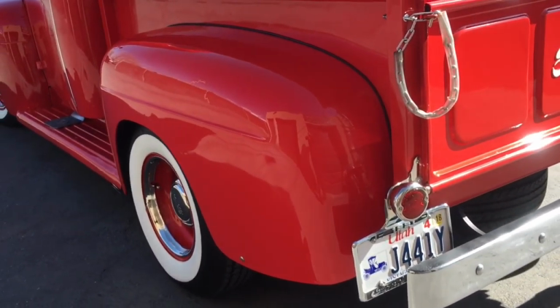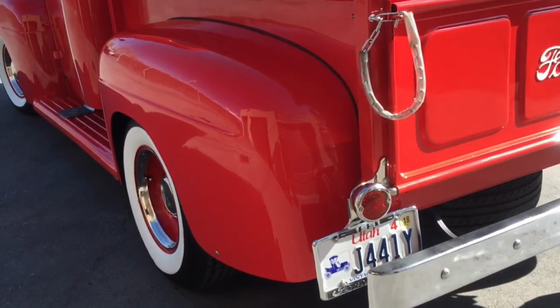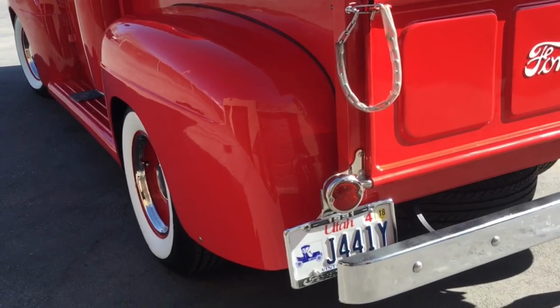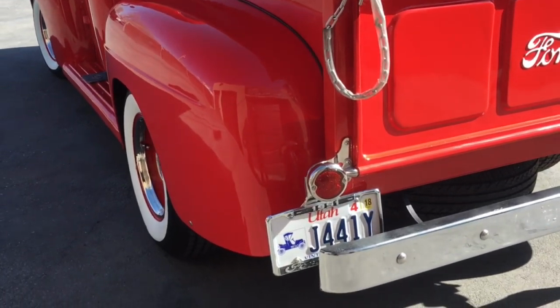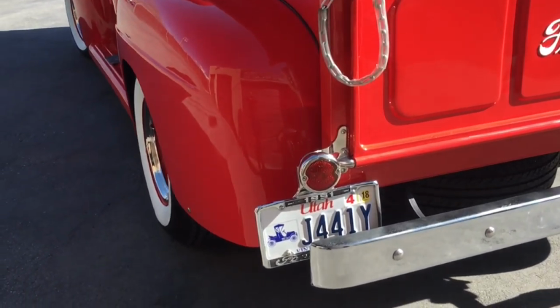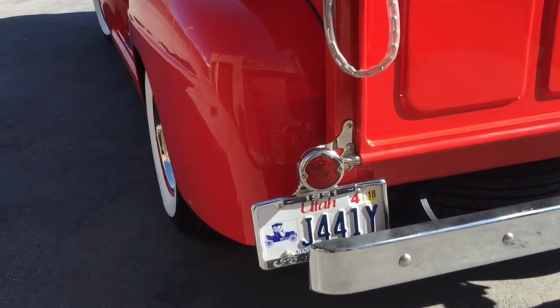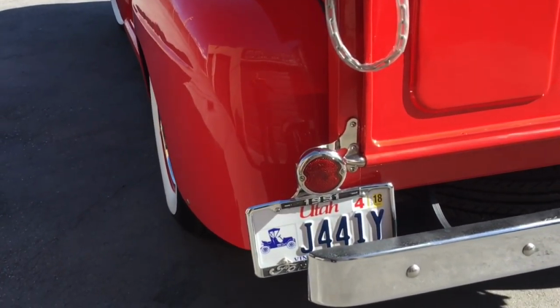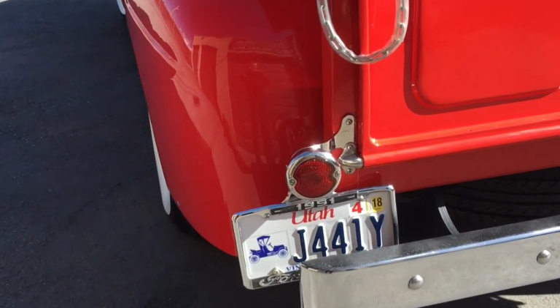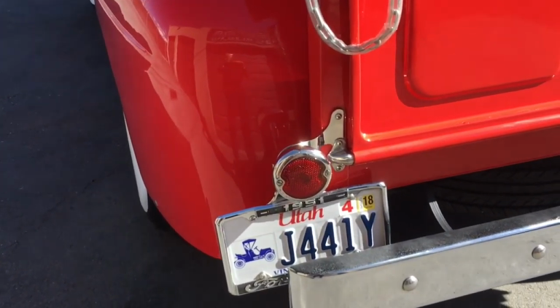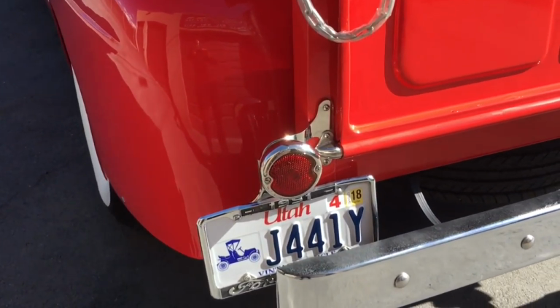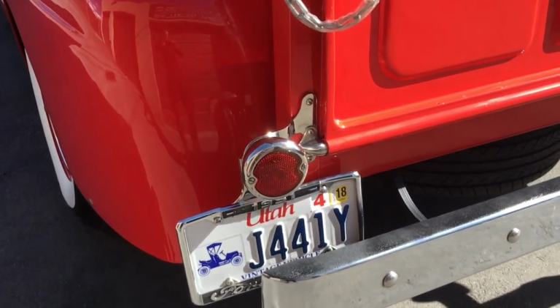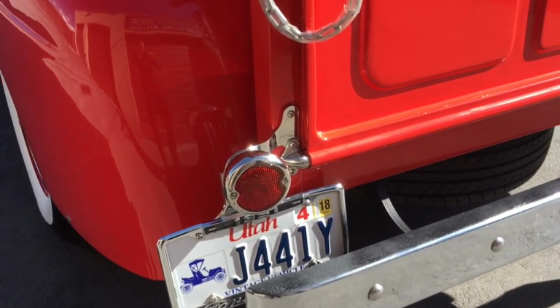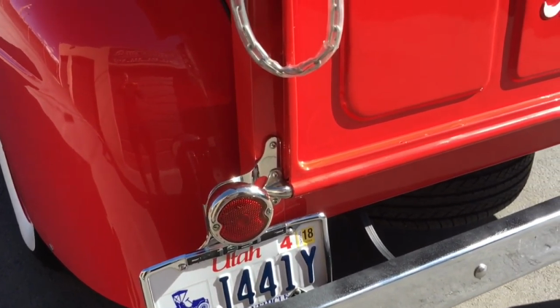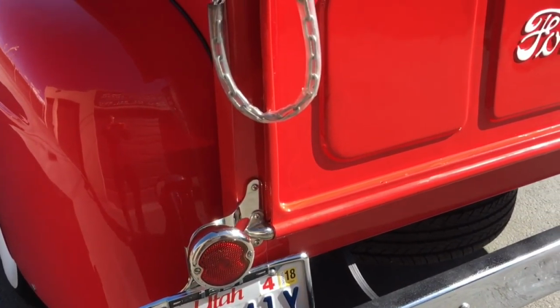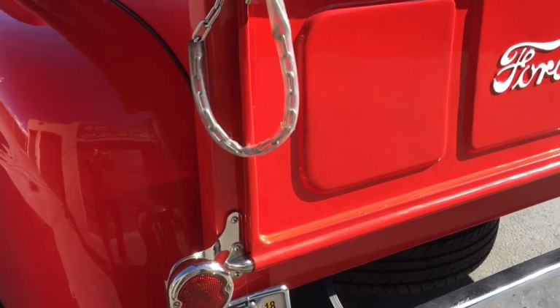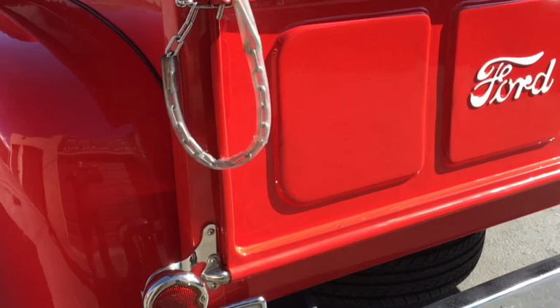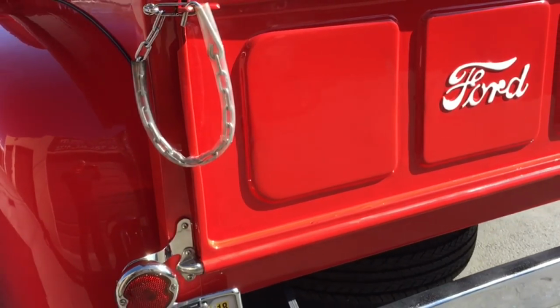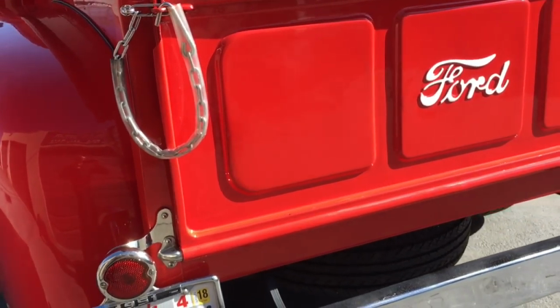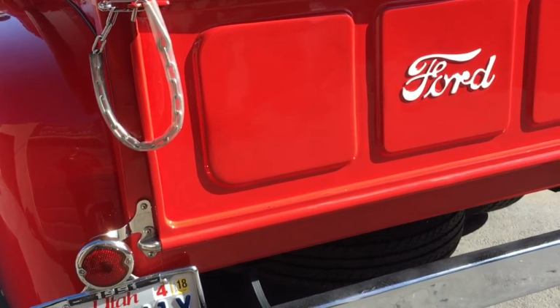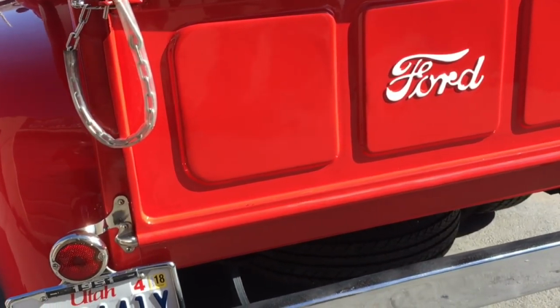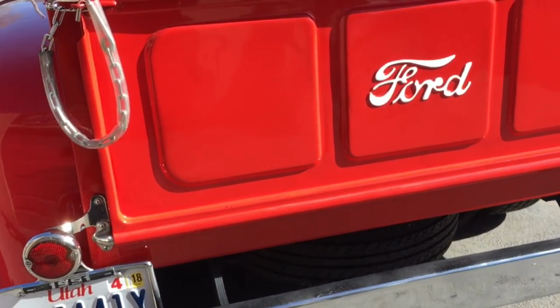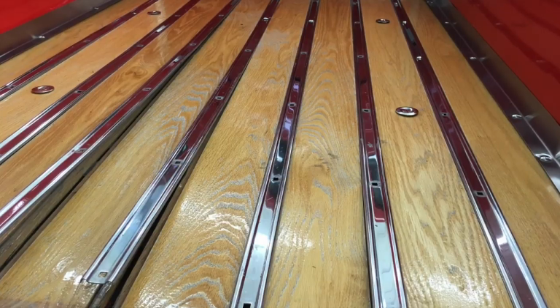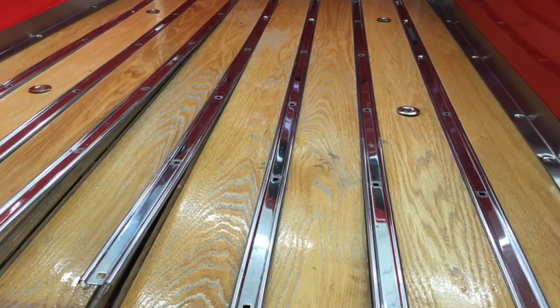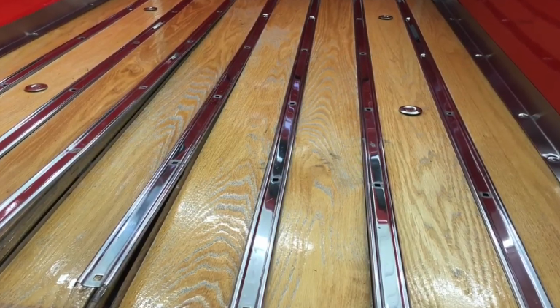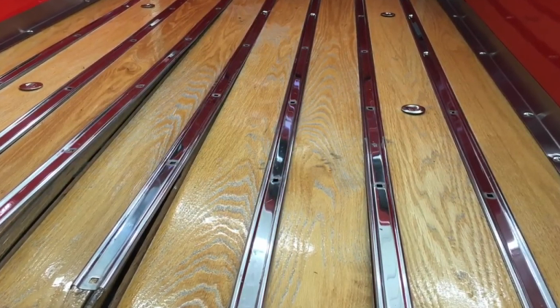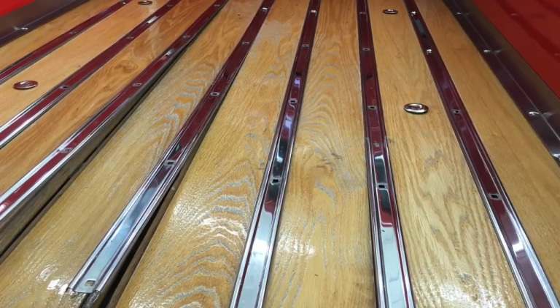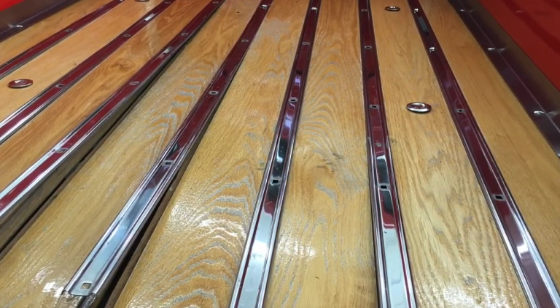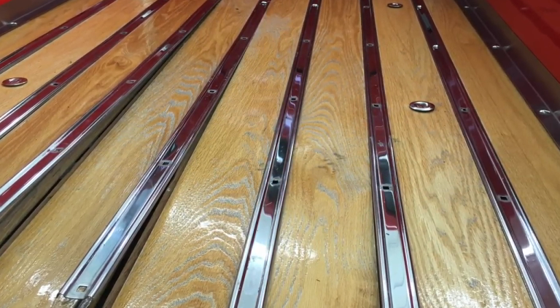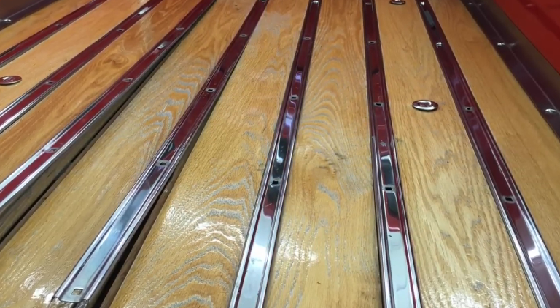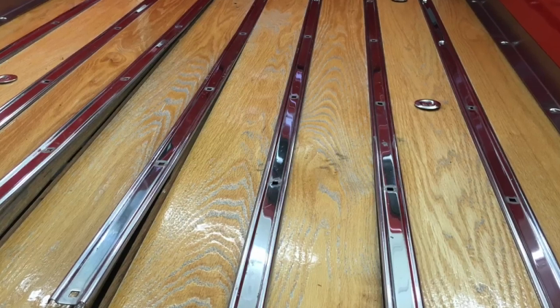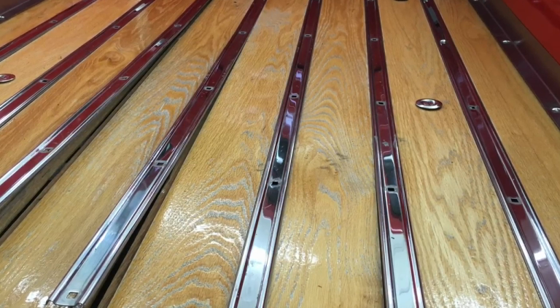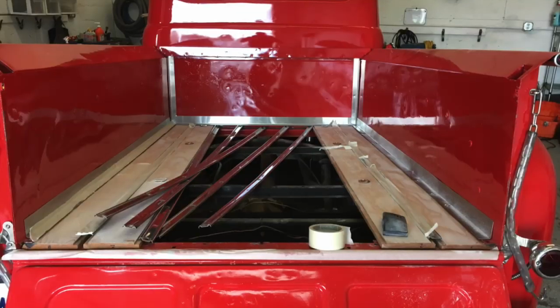This vehicle belongs to a lovely older gentleman, his name is Bill Jervis, he's local to us in American Ford. What he wanted to do is bring this vehicle sort of back to life.